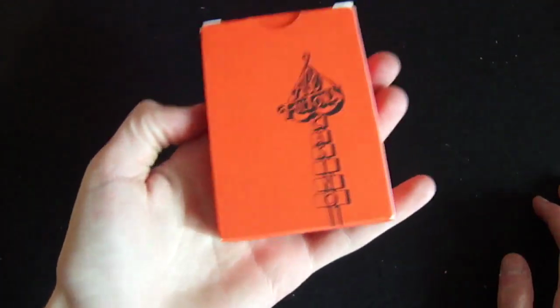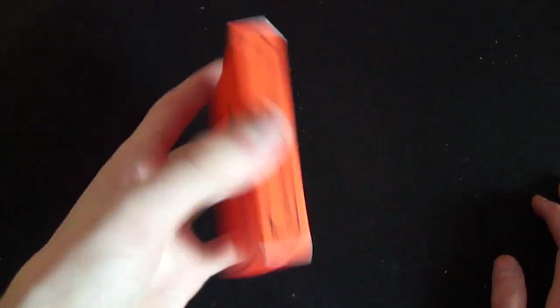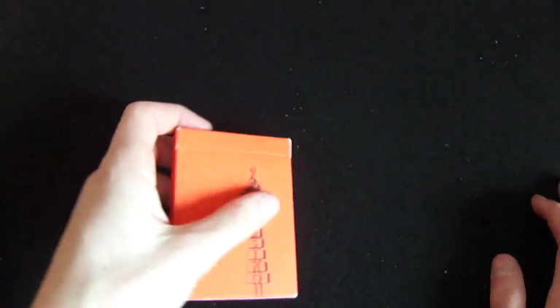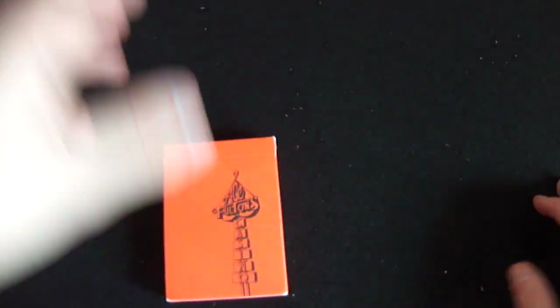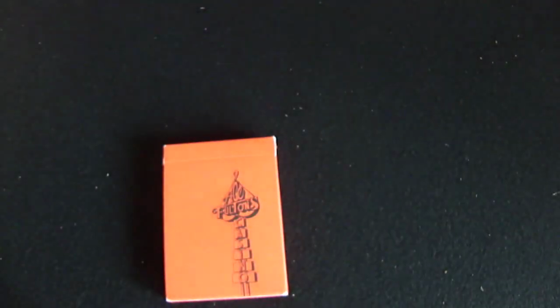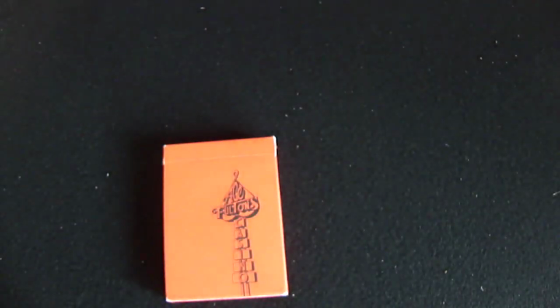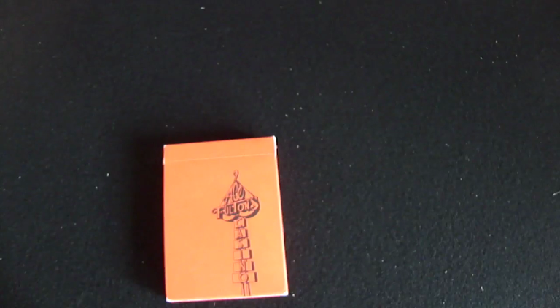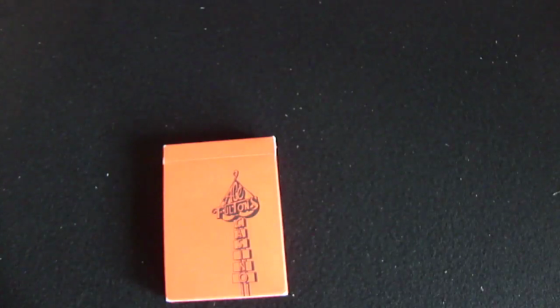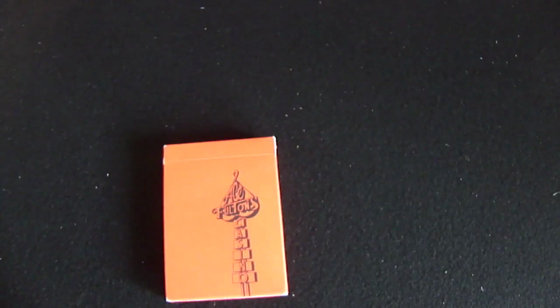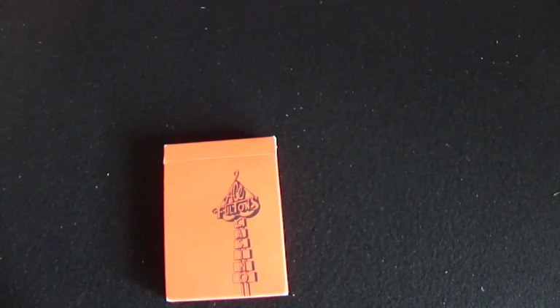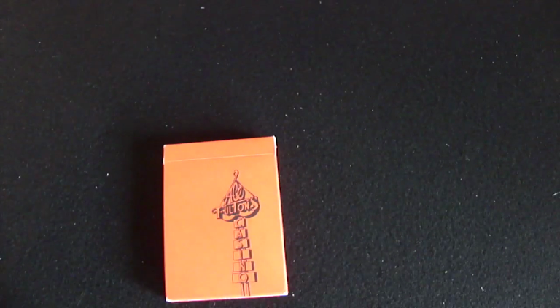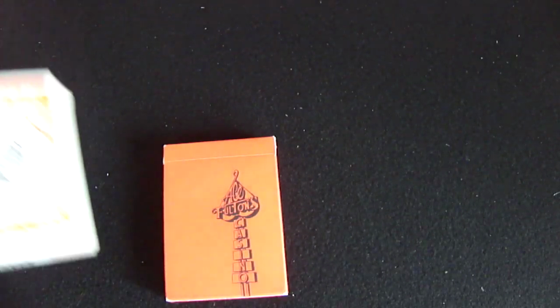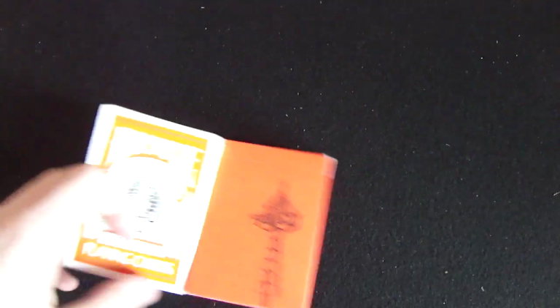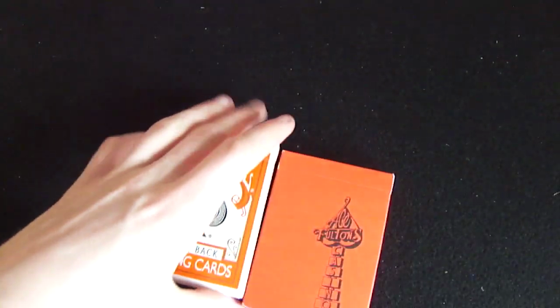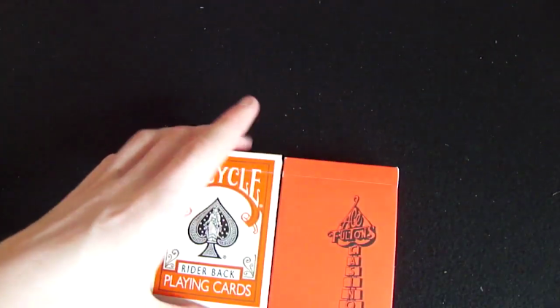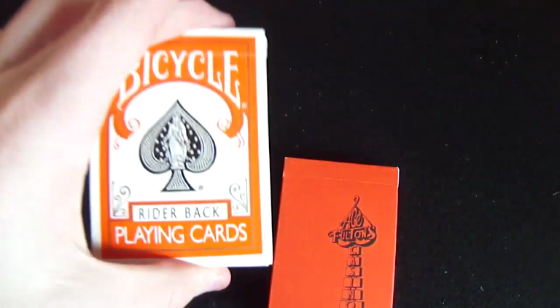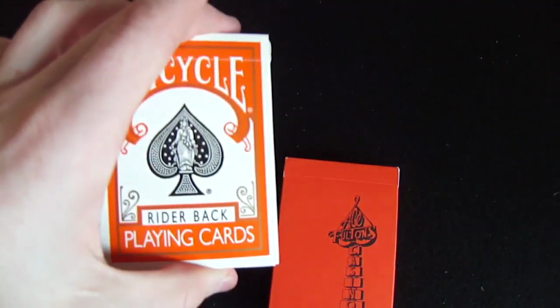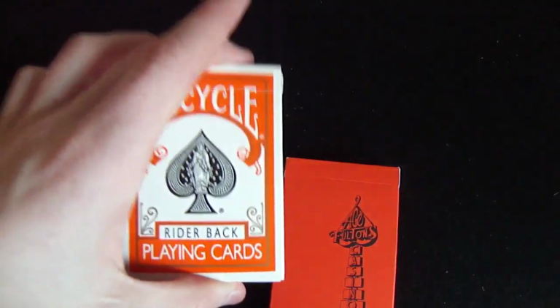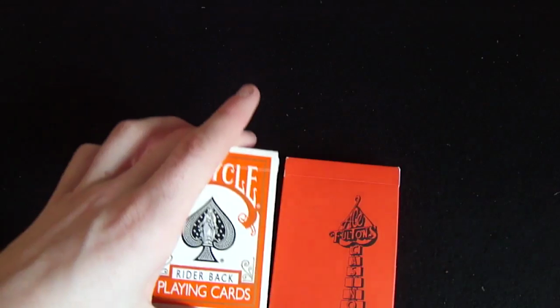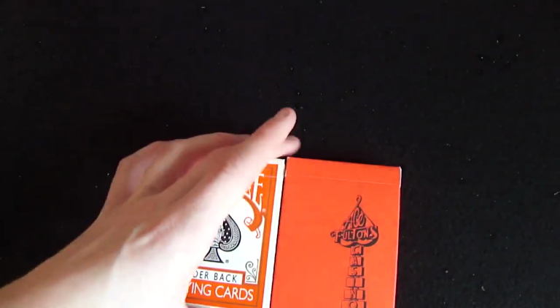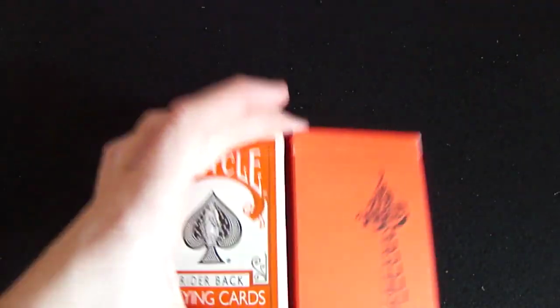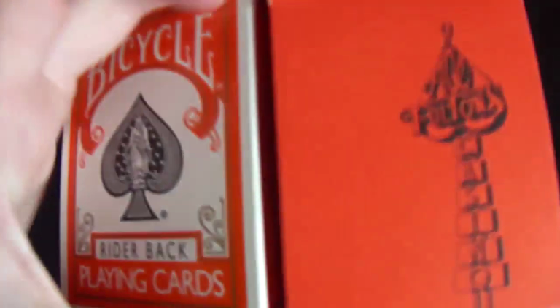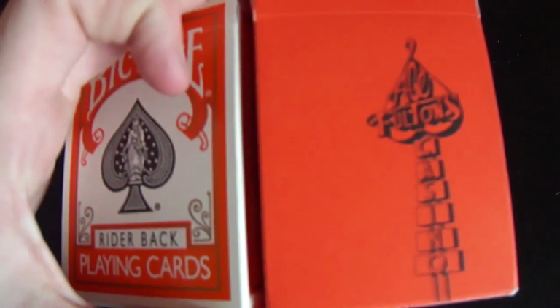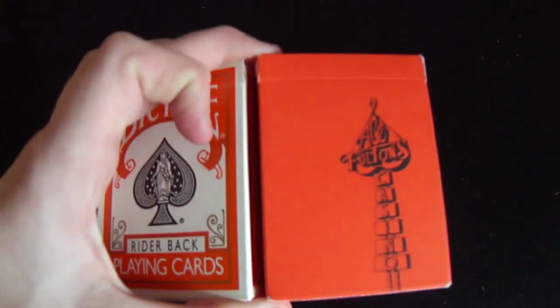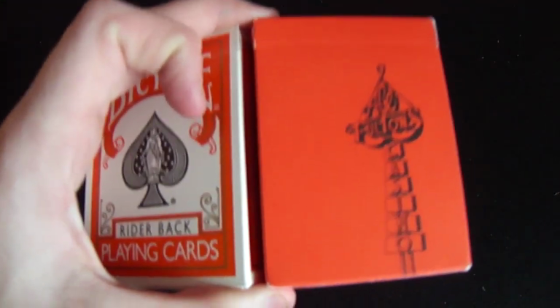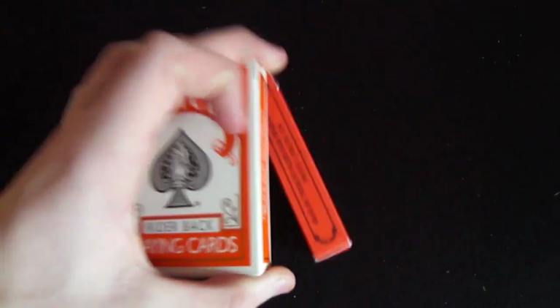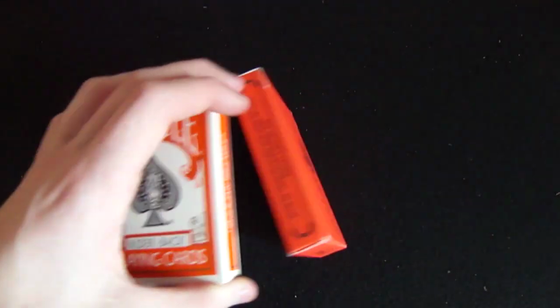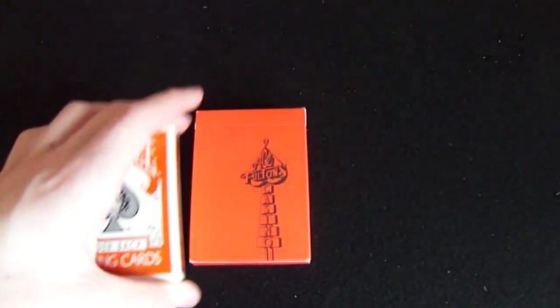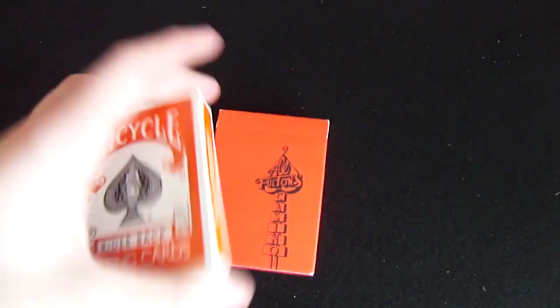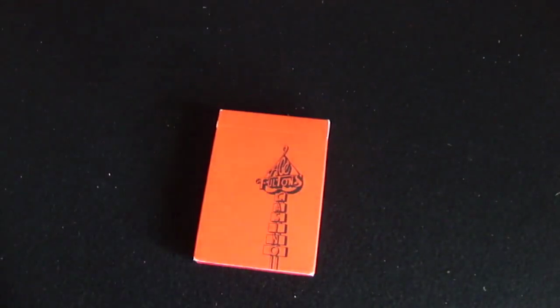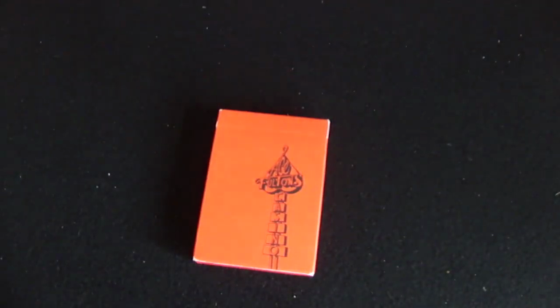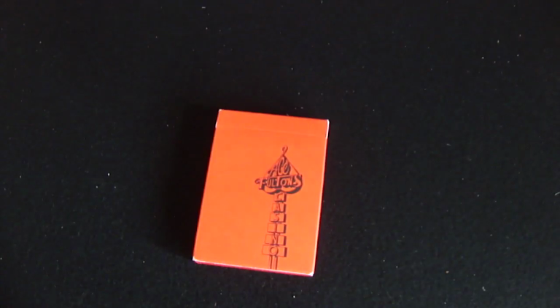I want to prove how orange this is. My camera obviously isn't going to show it as orange as it really is. Compared to an orange Bicycle, you can see how orange it actually really is - the whole deck is bright, bright orange.